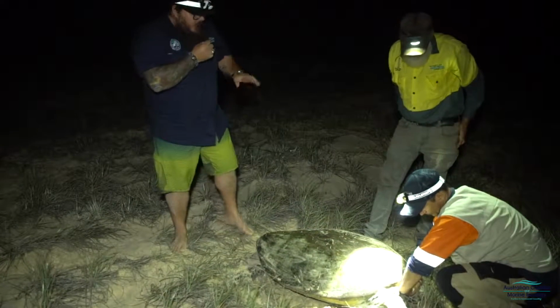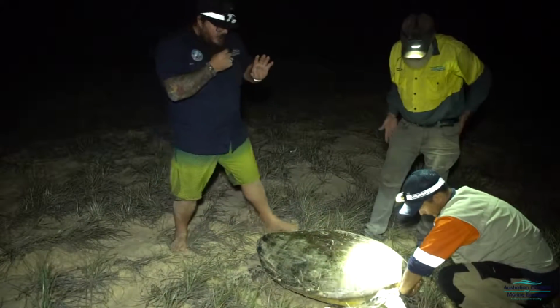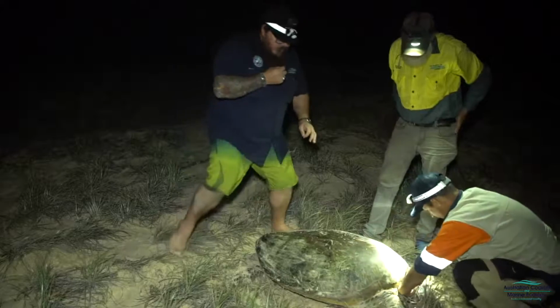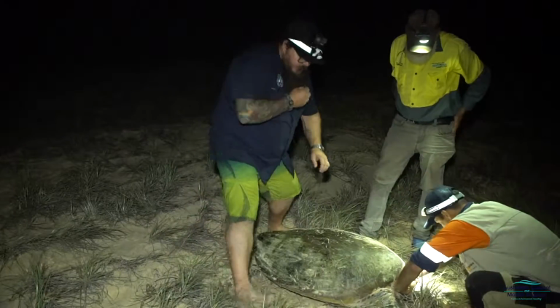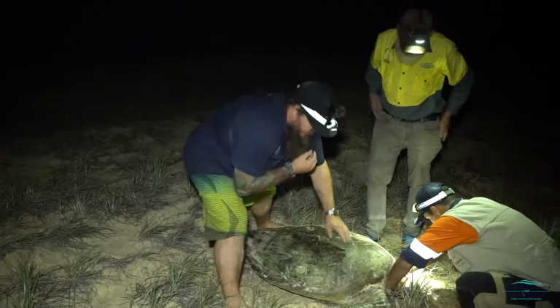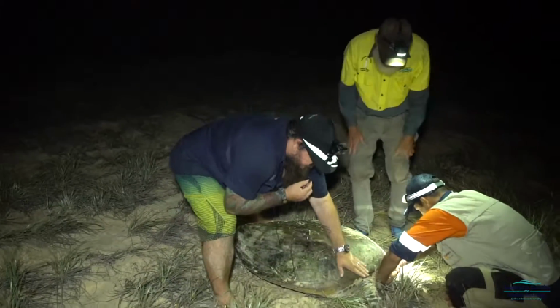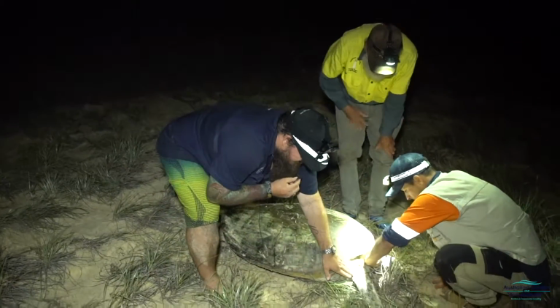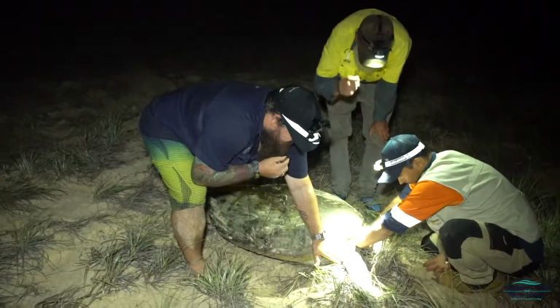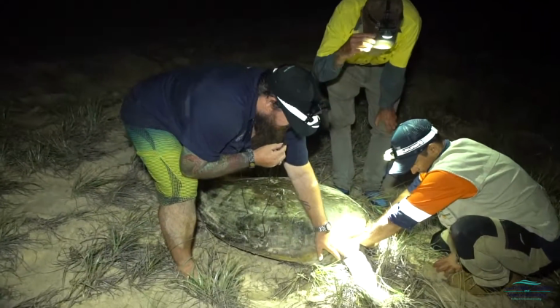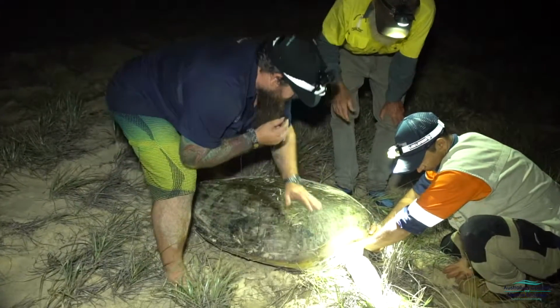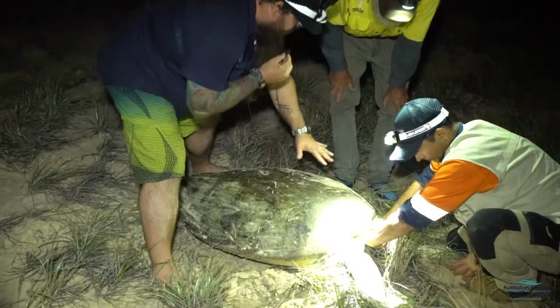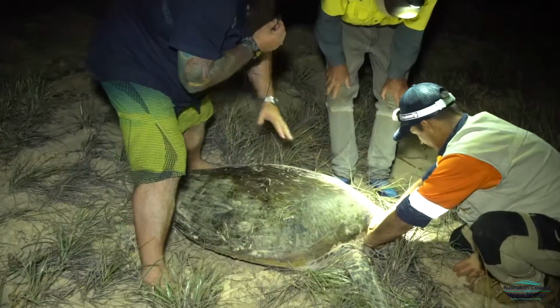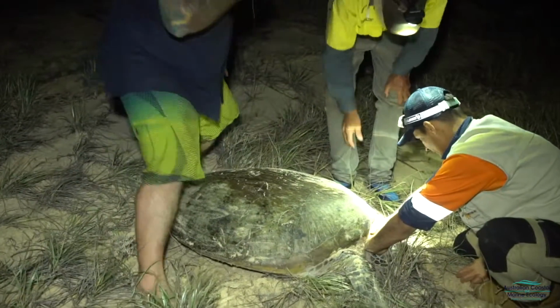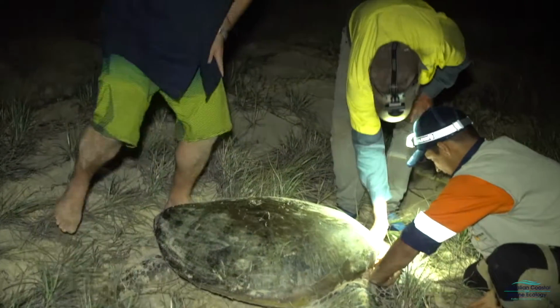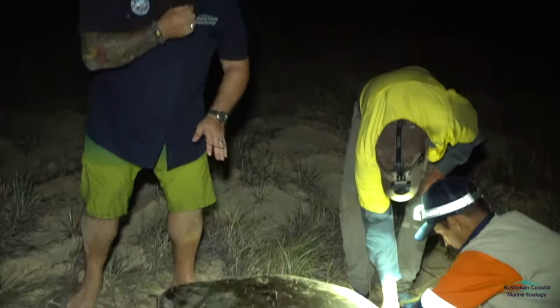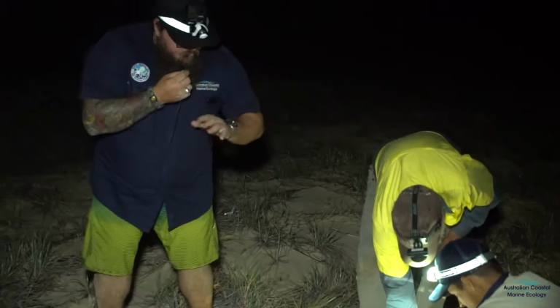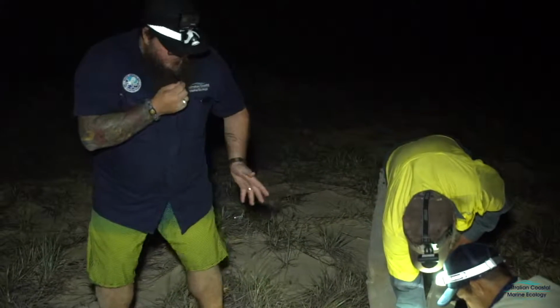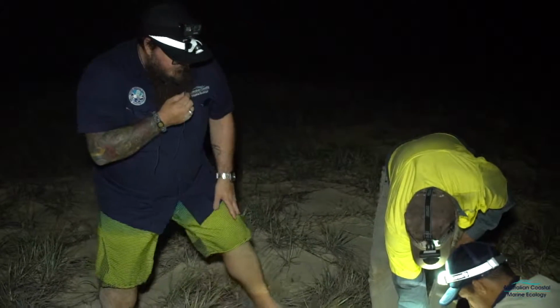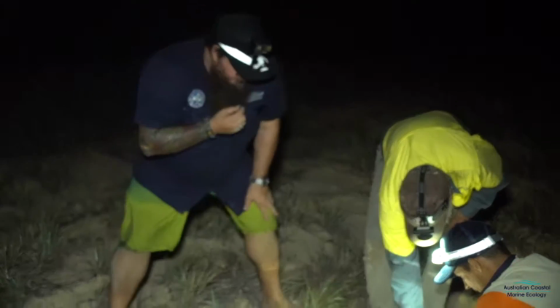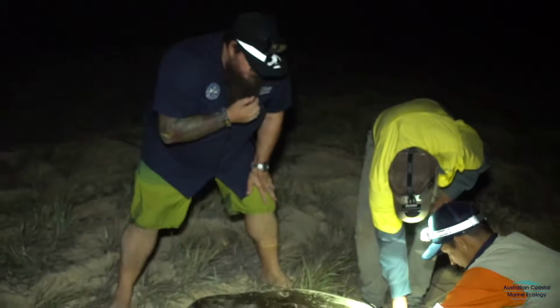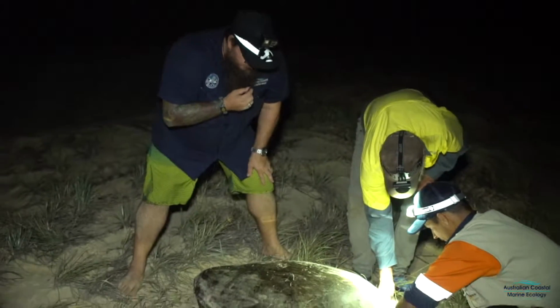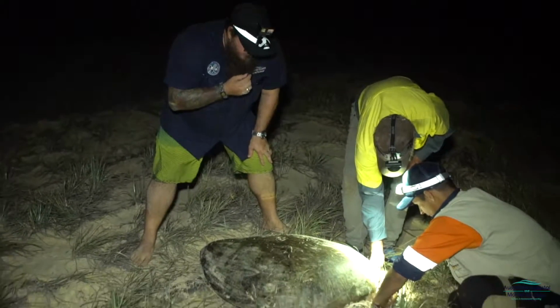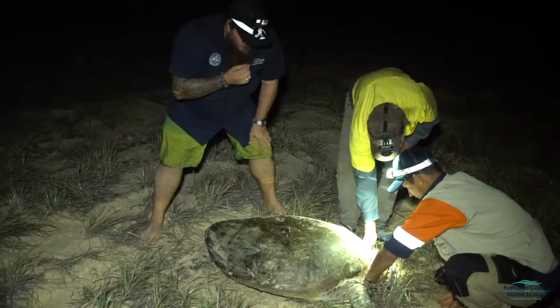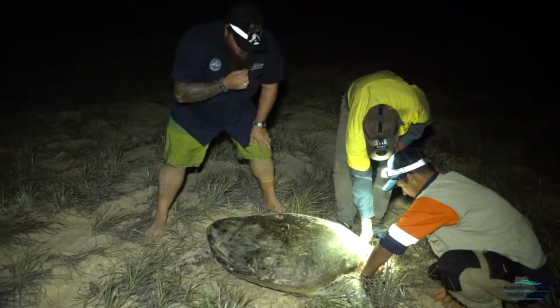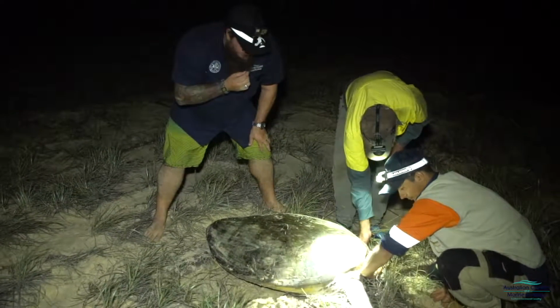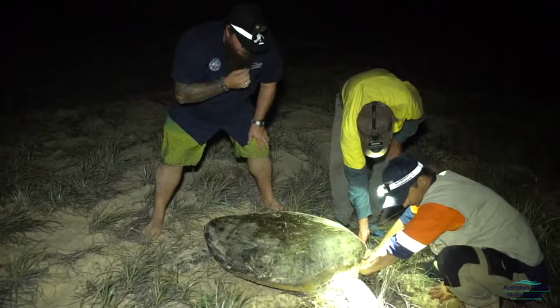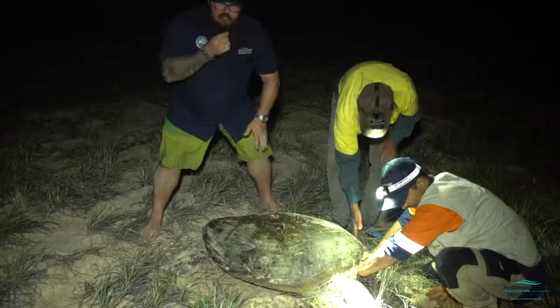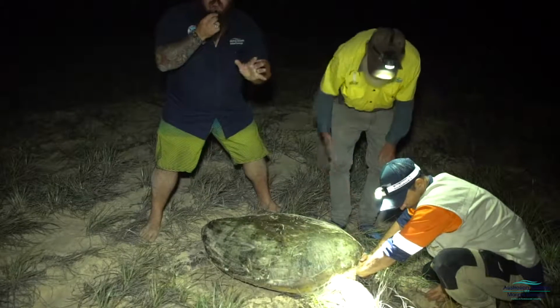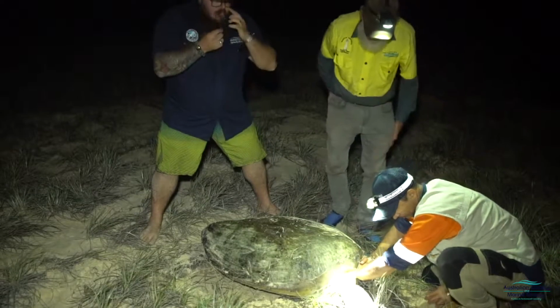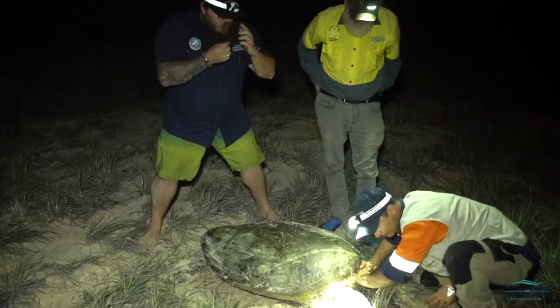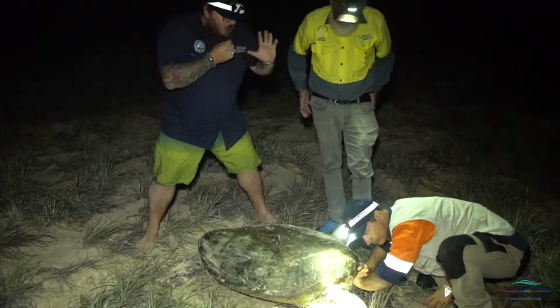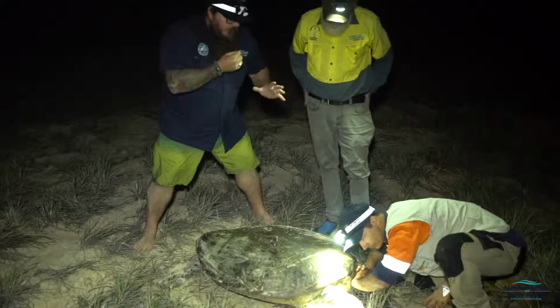What we've done here is tagged both of the front flippers, just so they can identify these turtles in the future when they get washed up and track their movements.